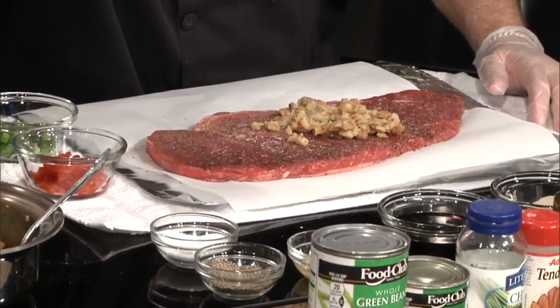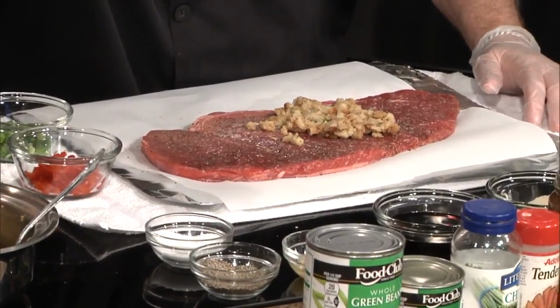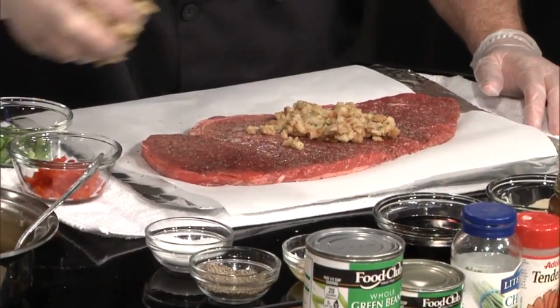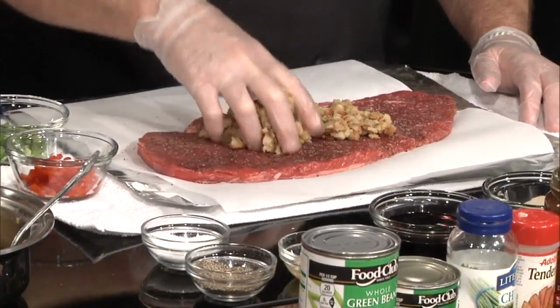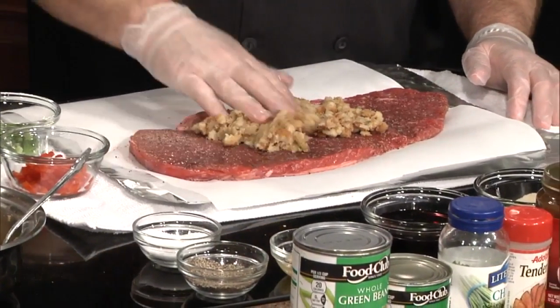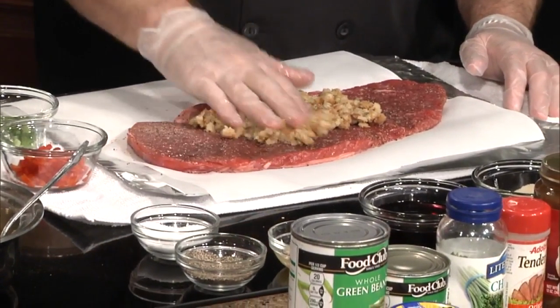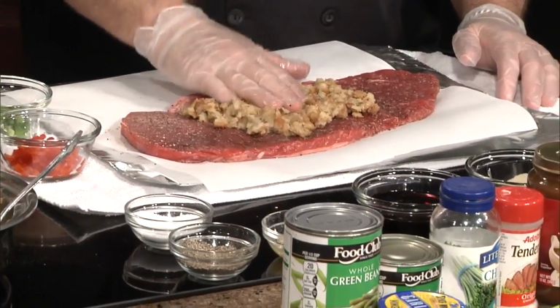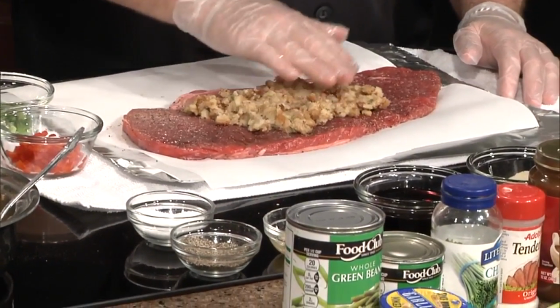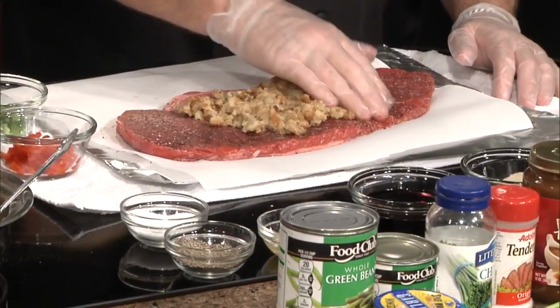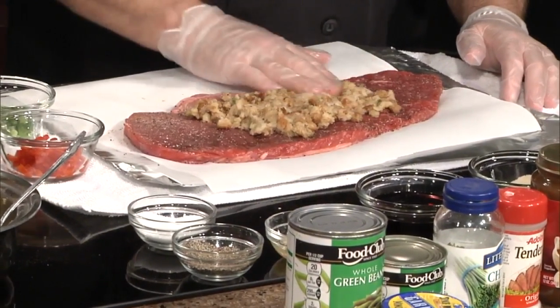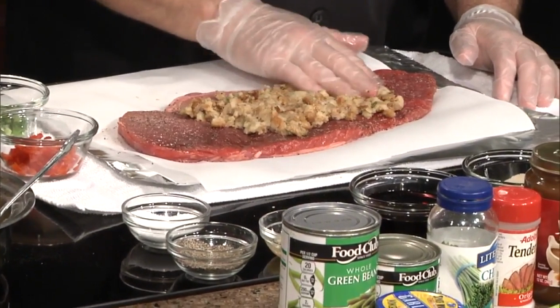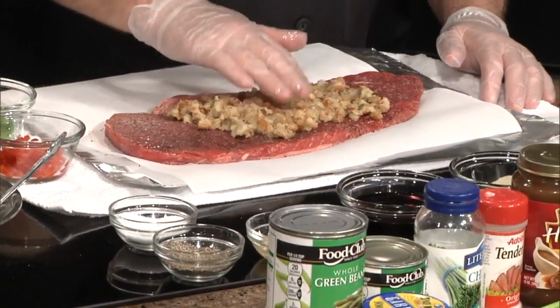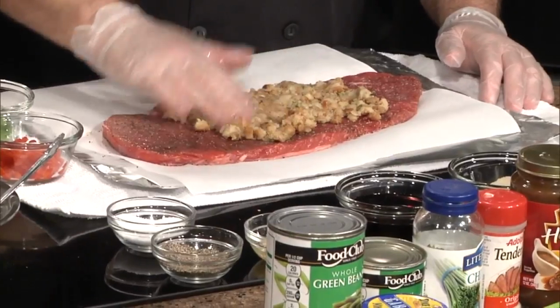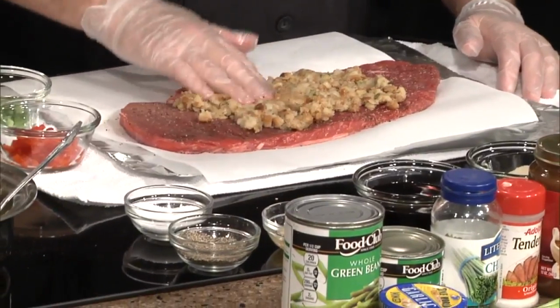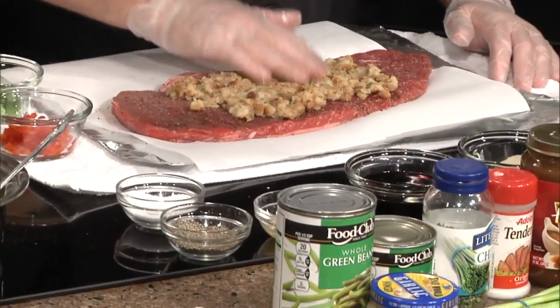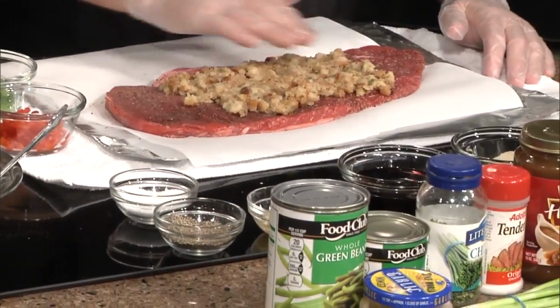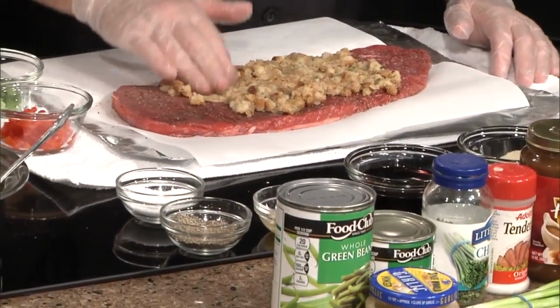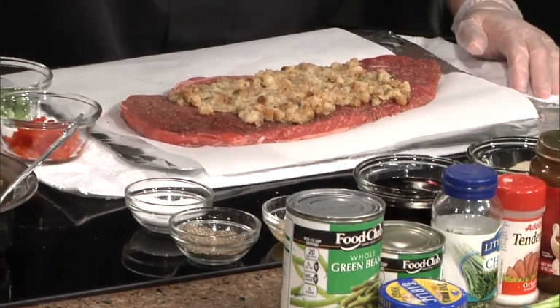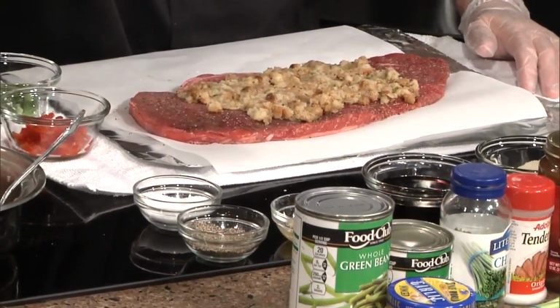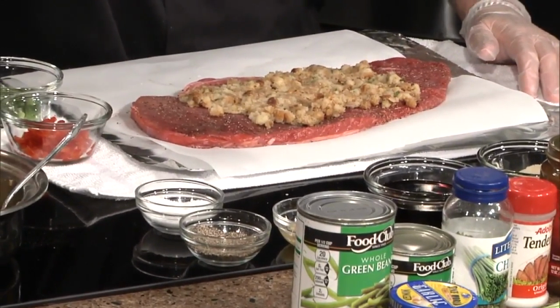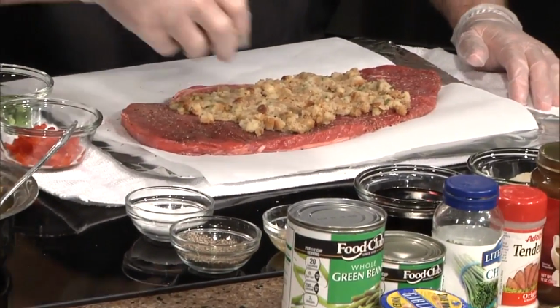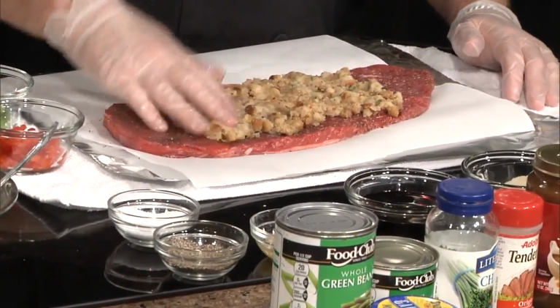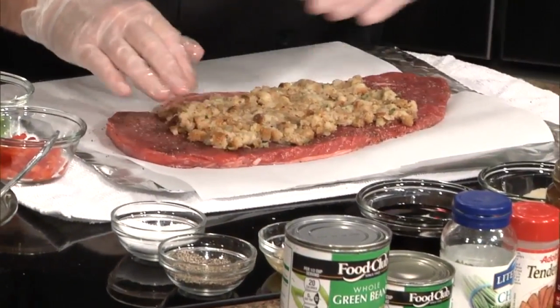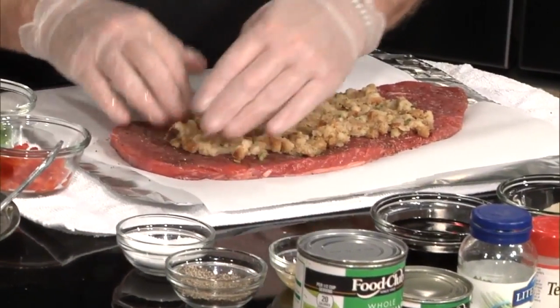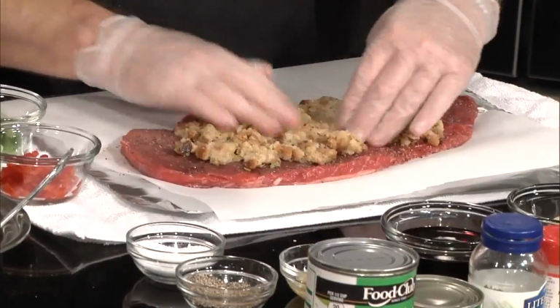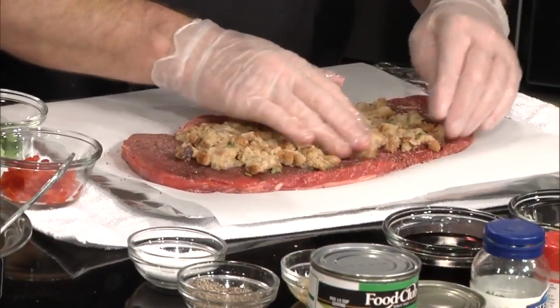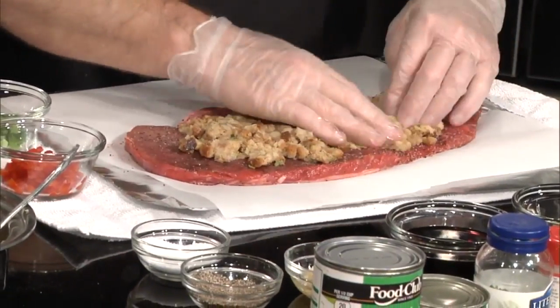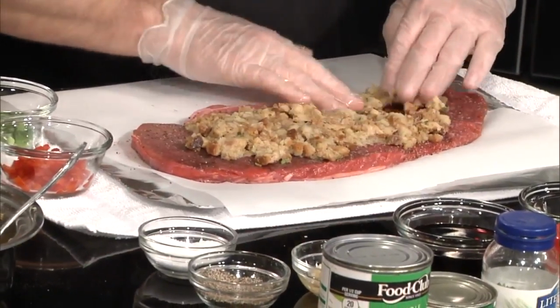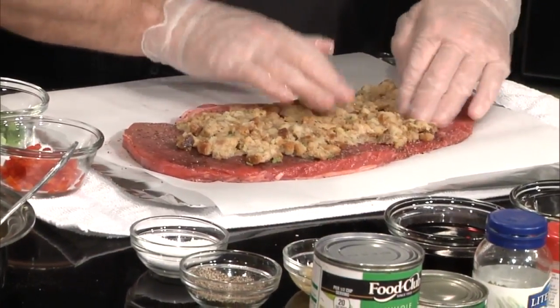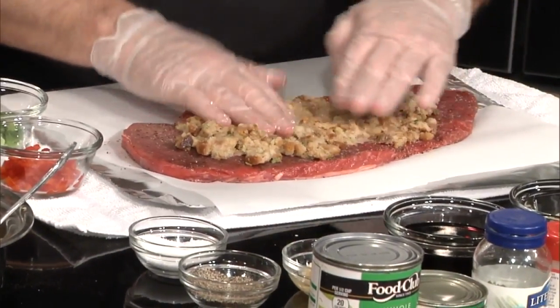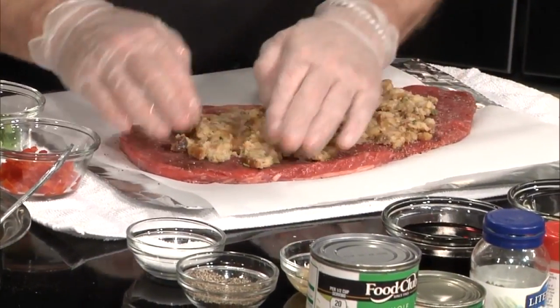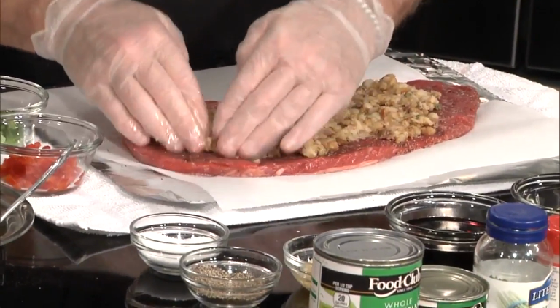You just made that according to the box directions — that's it. A little bit of water and some butter. We're going to throw that on there. So we're really stuffing it with stuffing, aren't we?